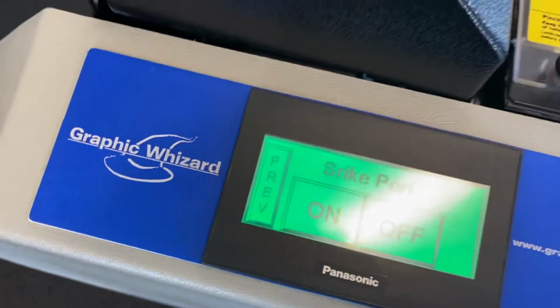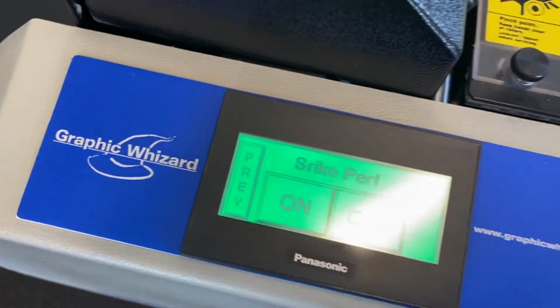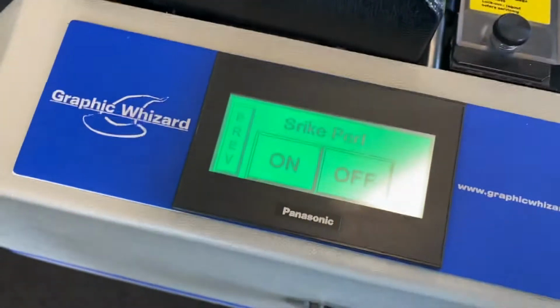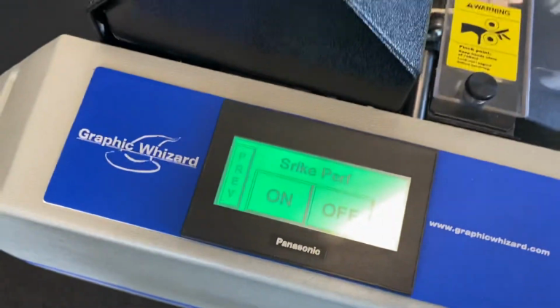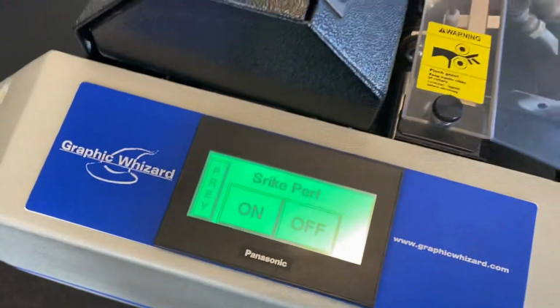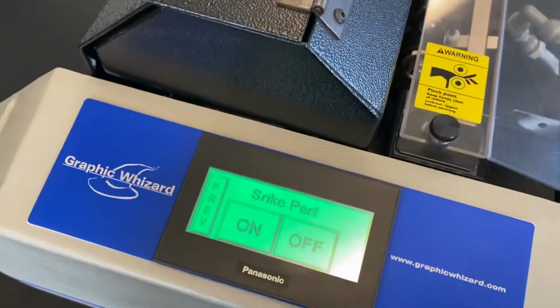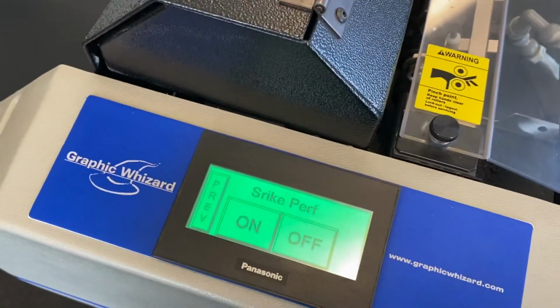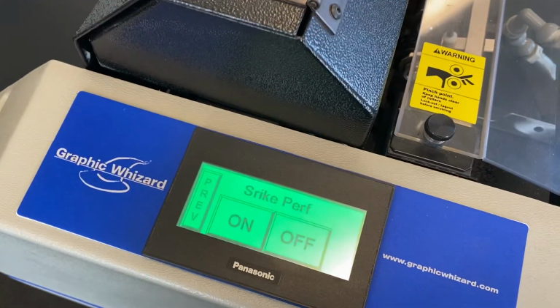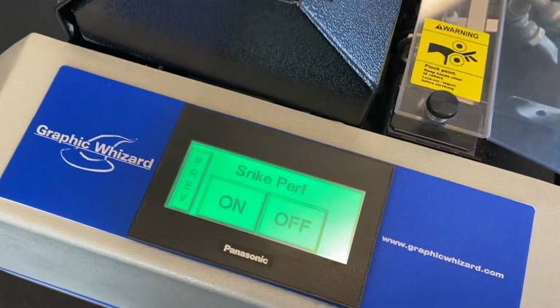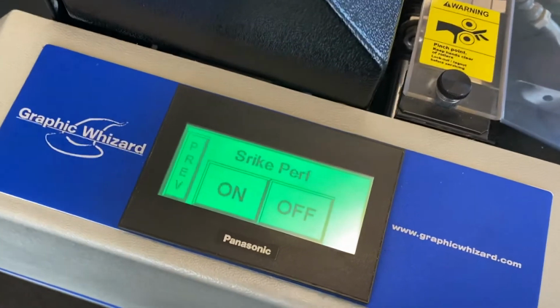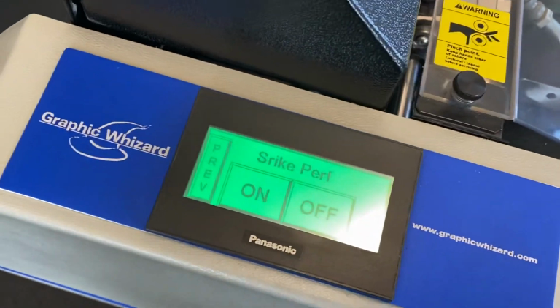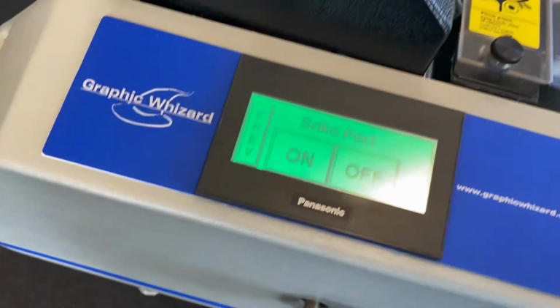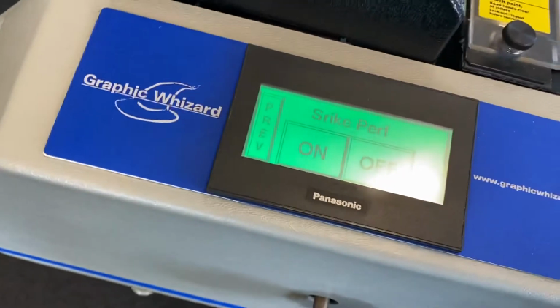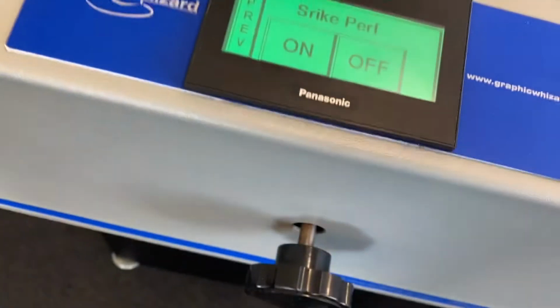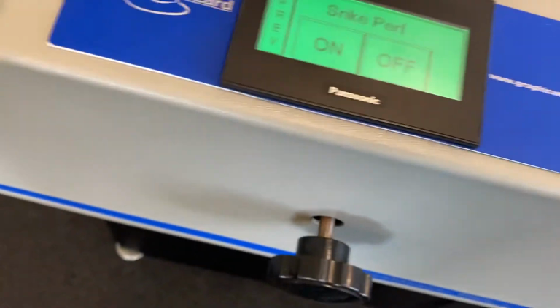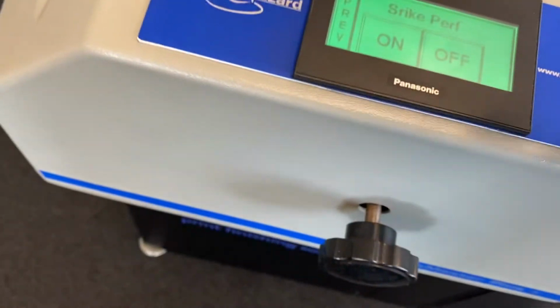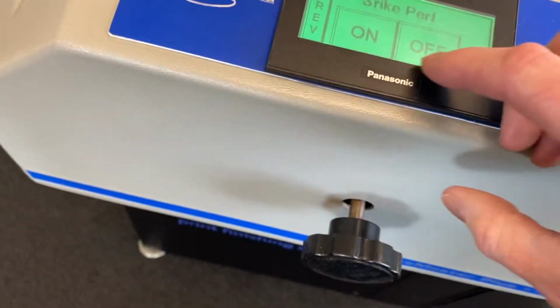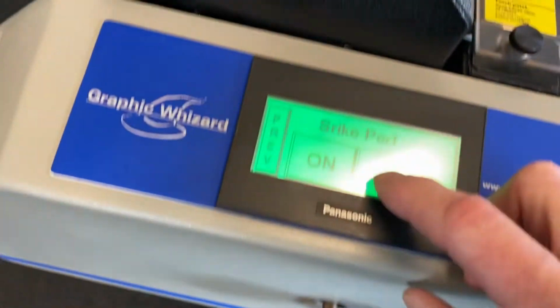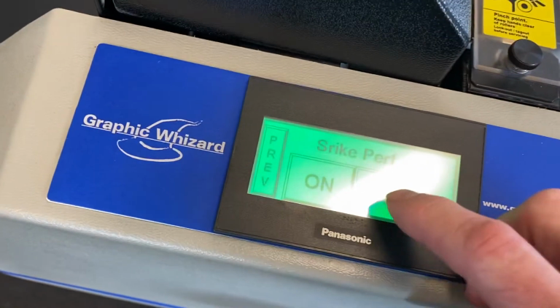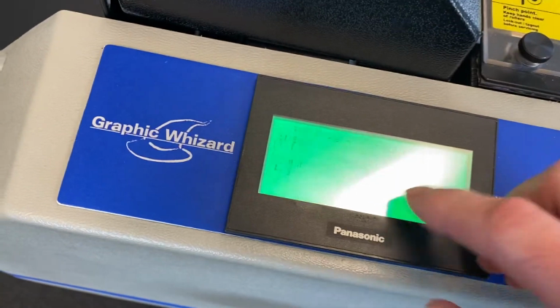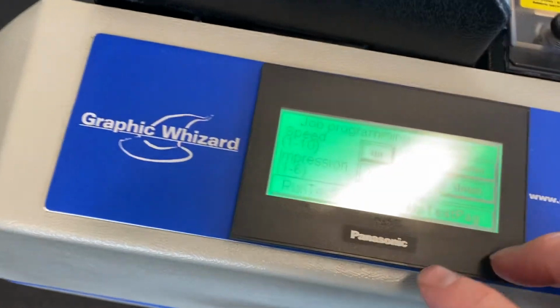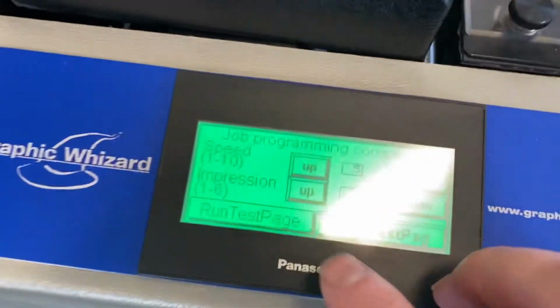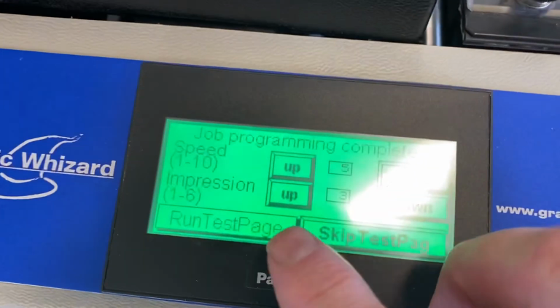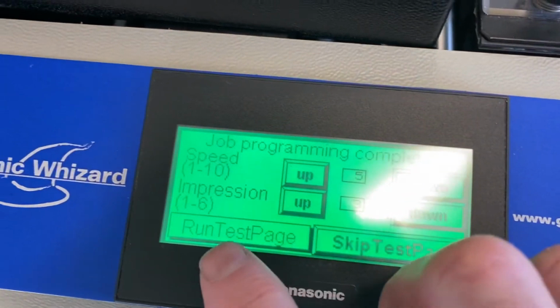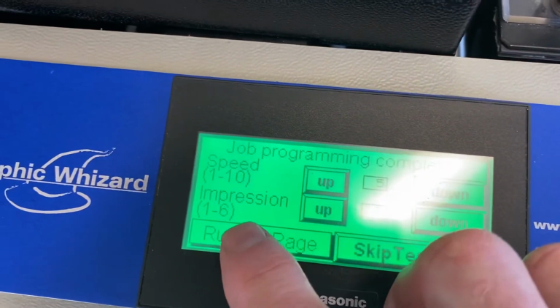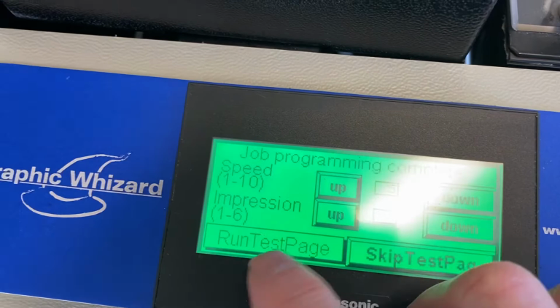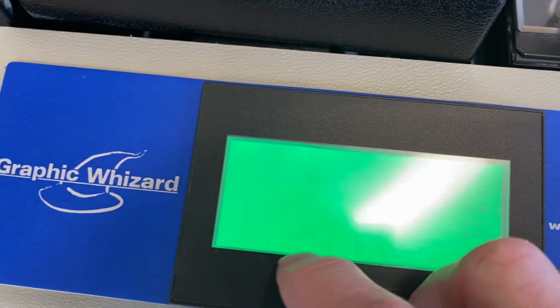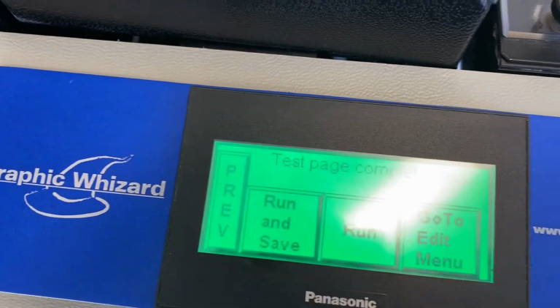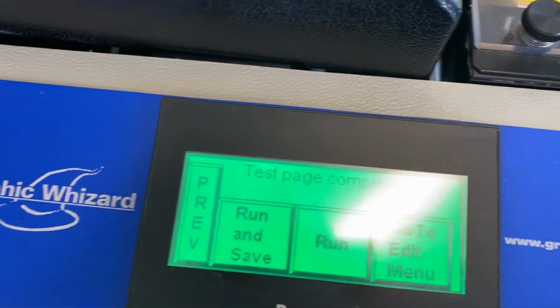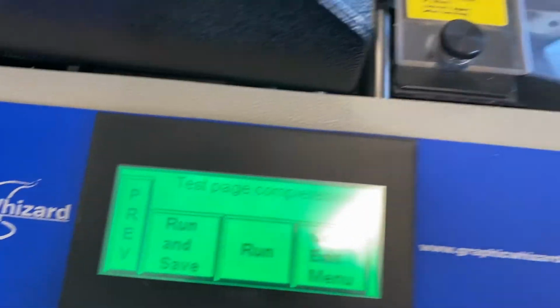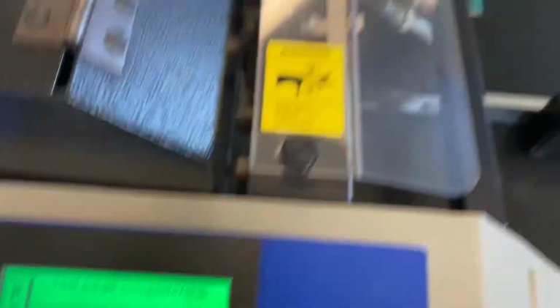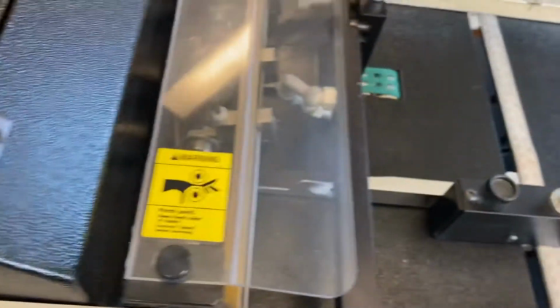And I was mistaken — the only reason you need to put the length of the sheet in would be the strike perf, so it knows where to start and stop. But let's say we did off, and then run a test page. It's as simple as that.